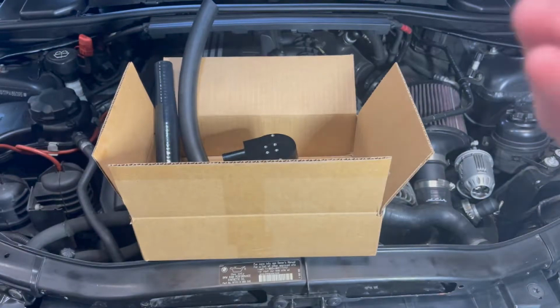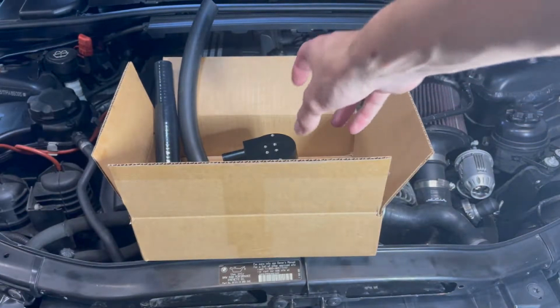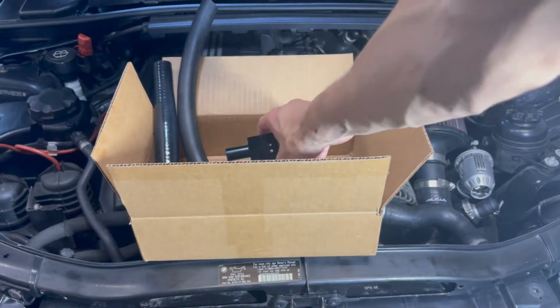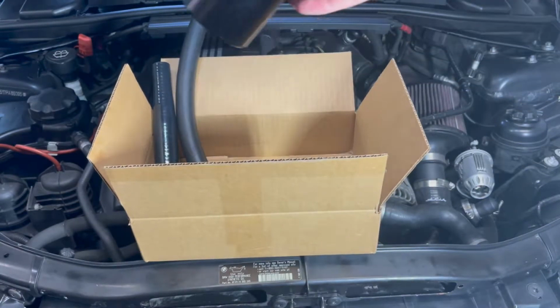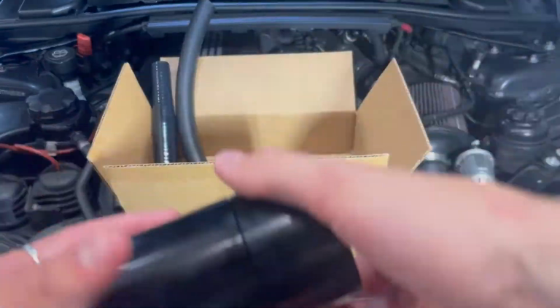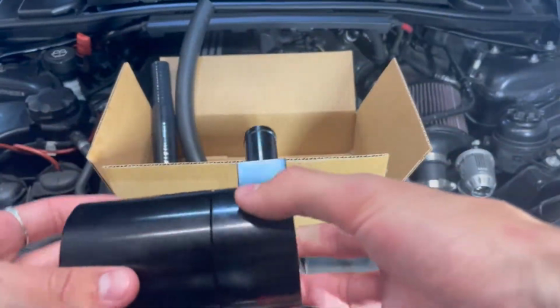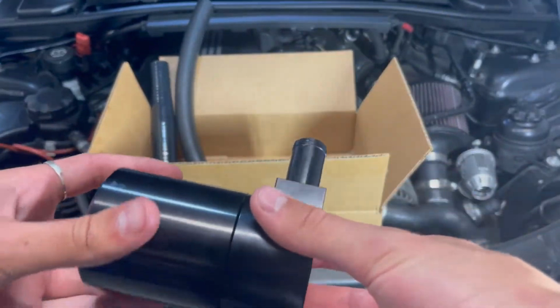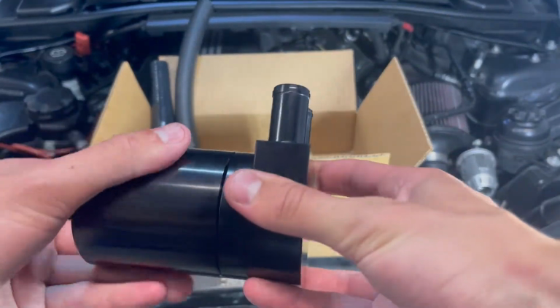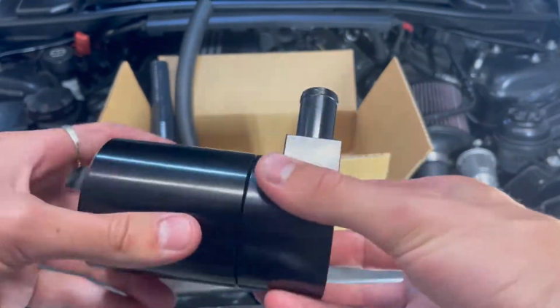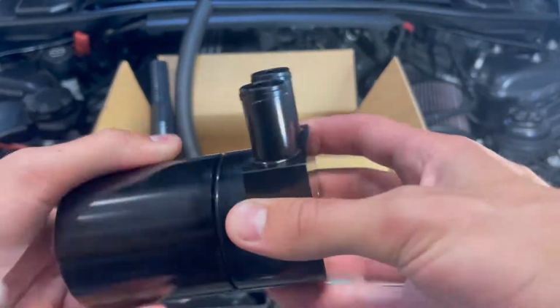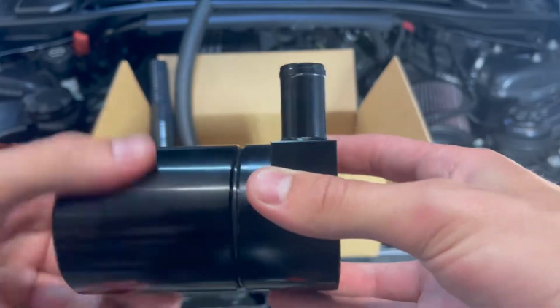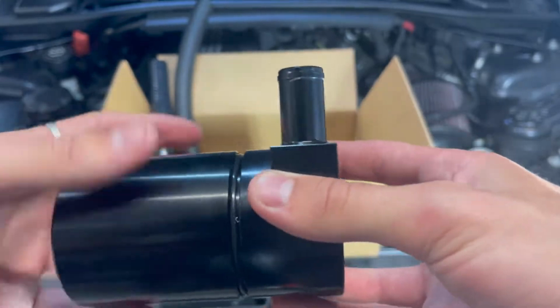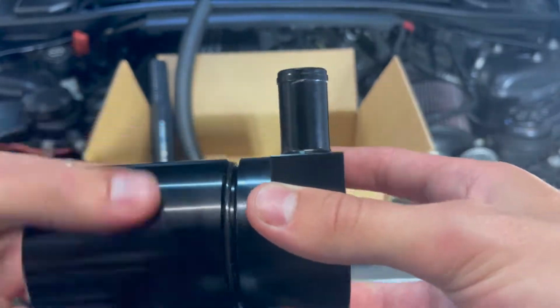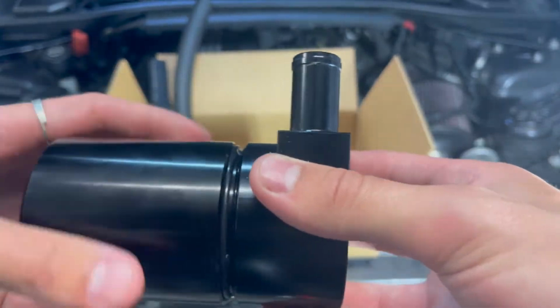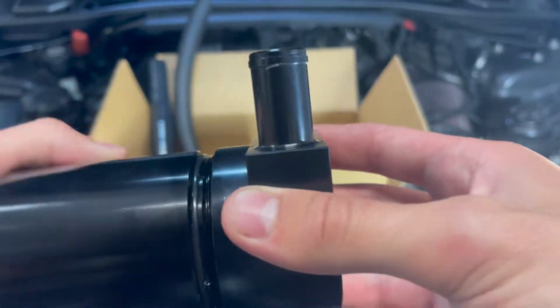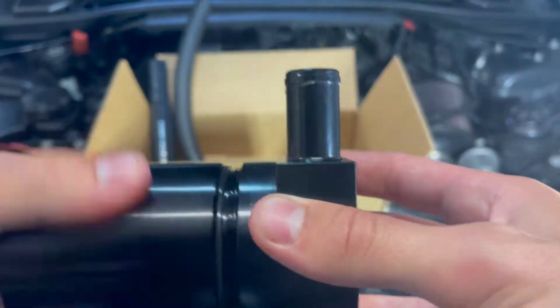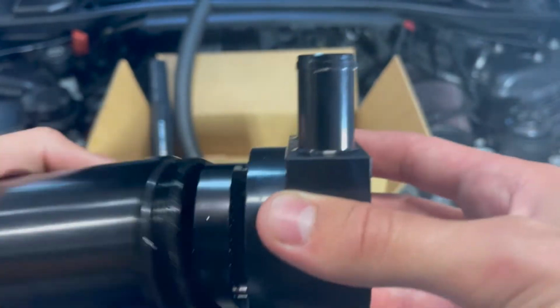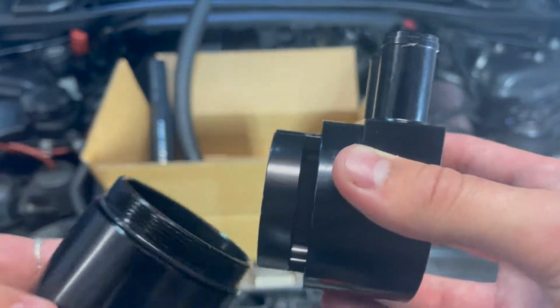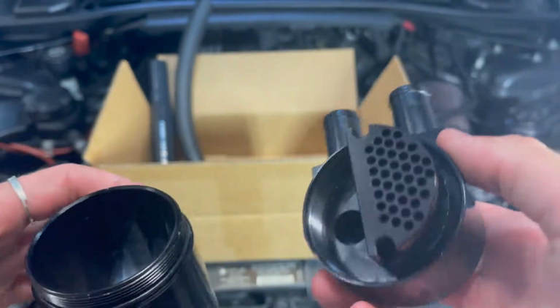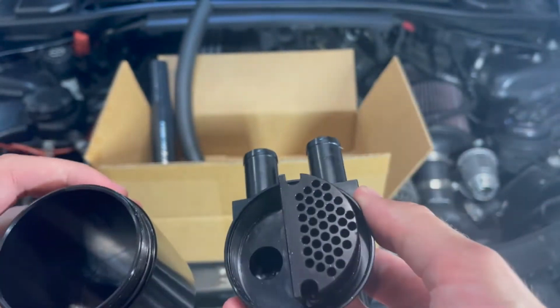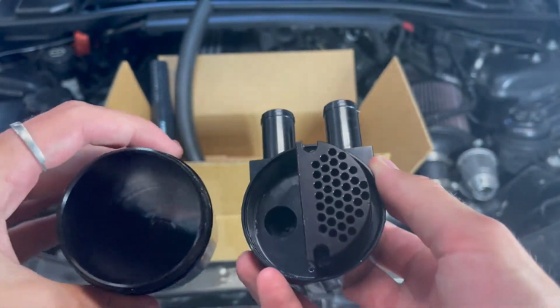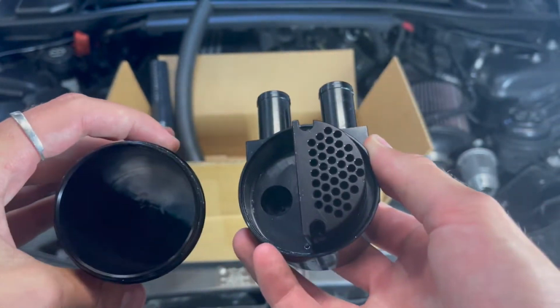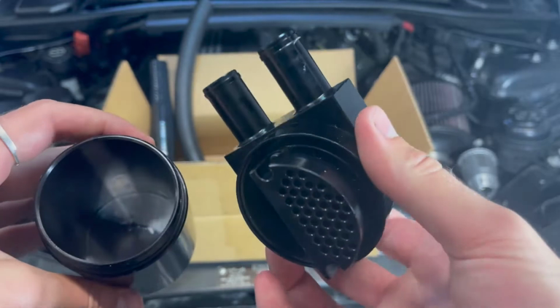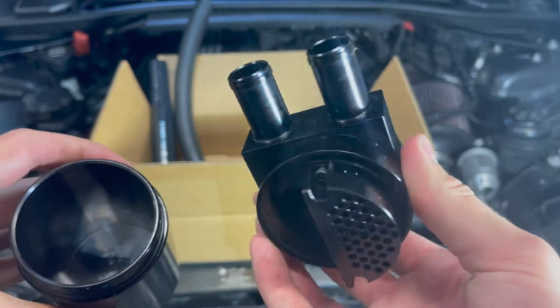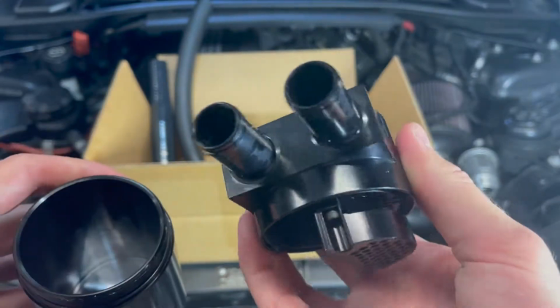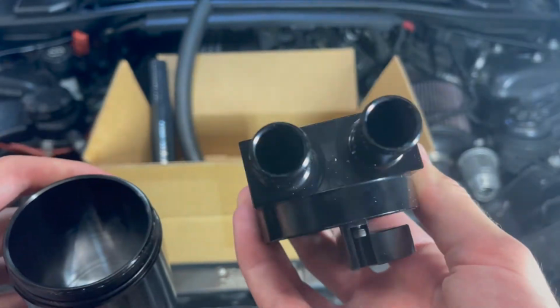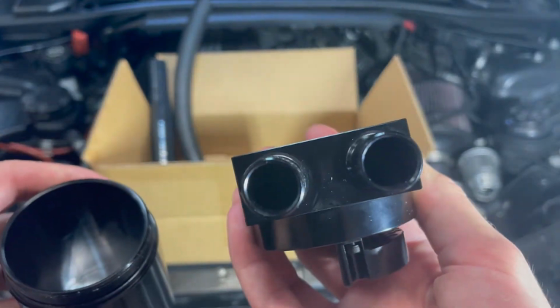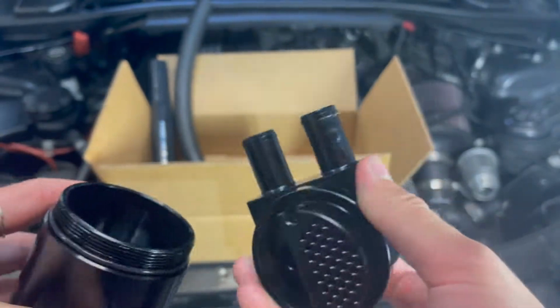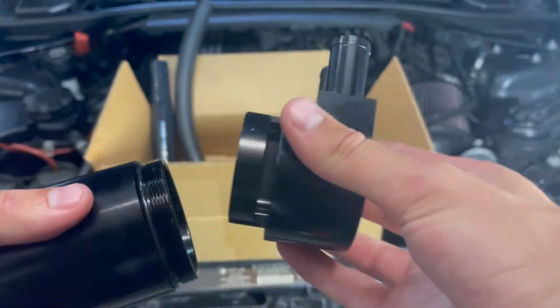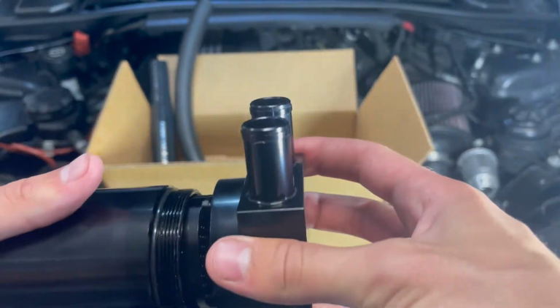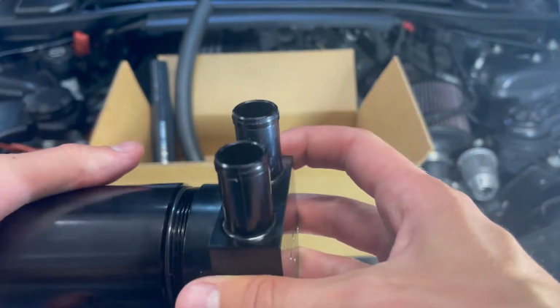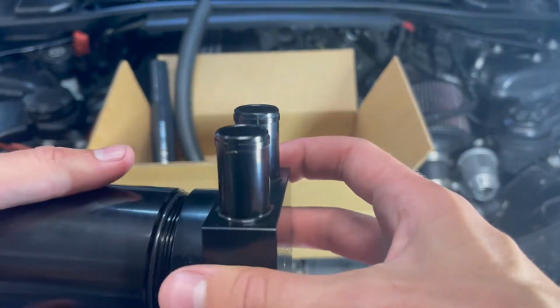Here is a DIY on how to install the Phoenix Racing catch can for the N54. It's a pretty straightforward install you can get done in around 30 minutes. With the kit you're going to get the oil catch can, two hoses, and installation hardware.